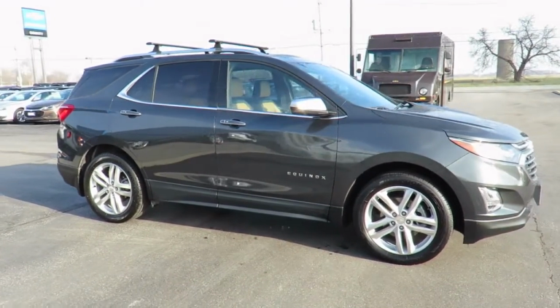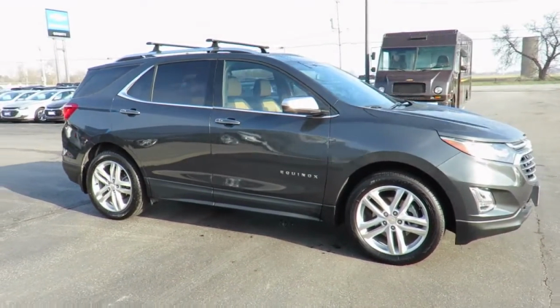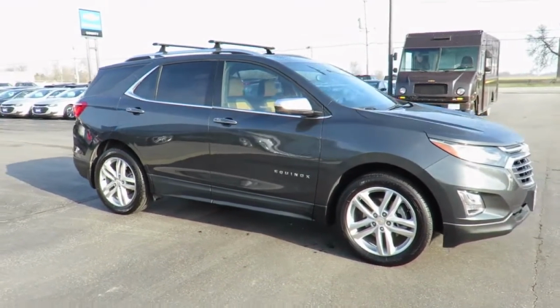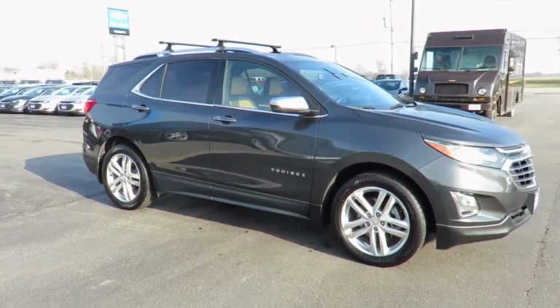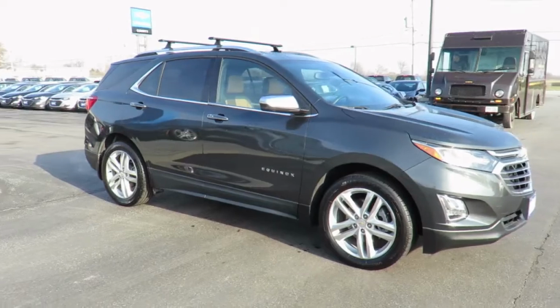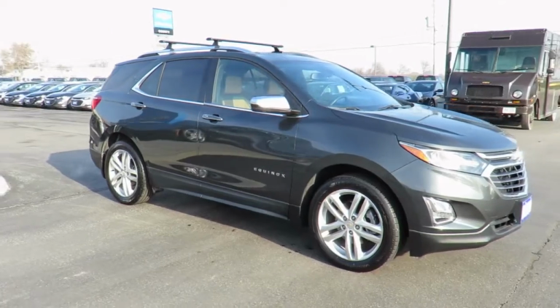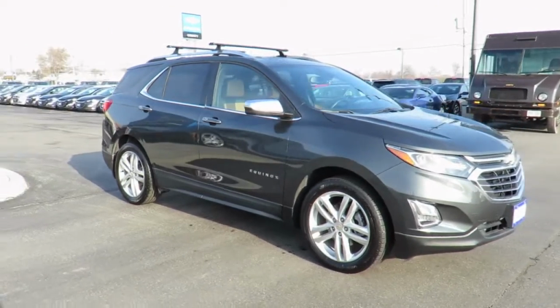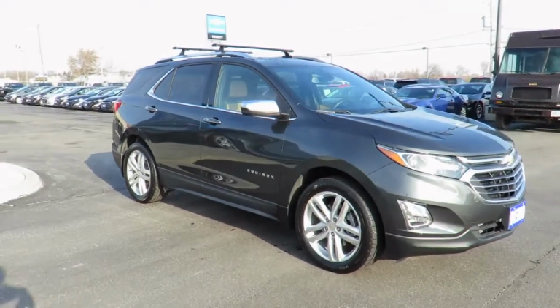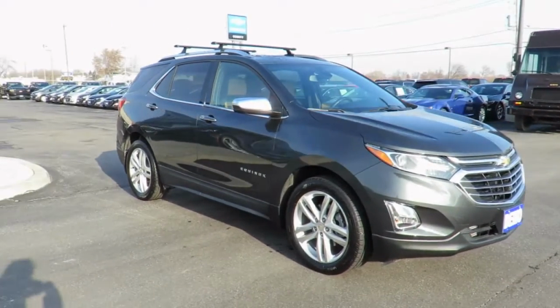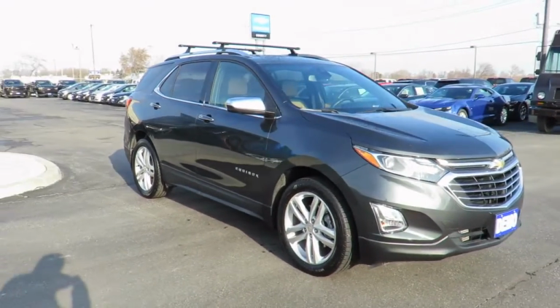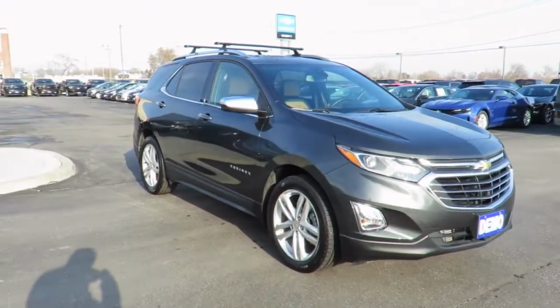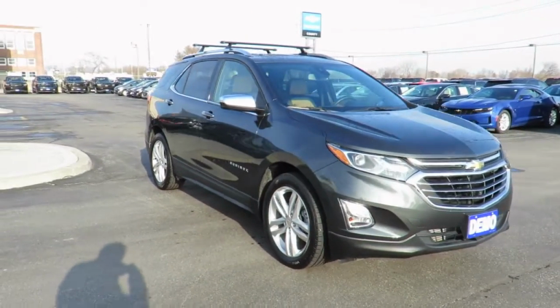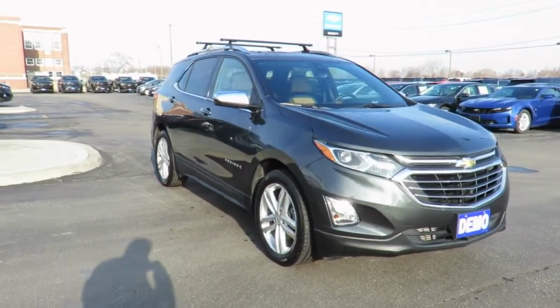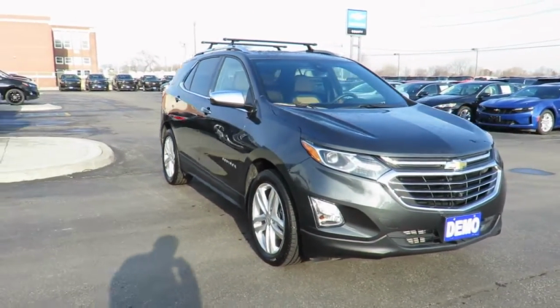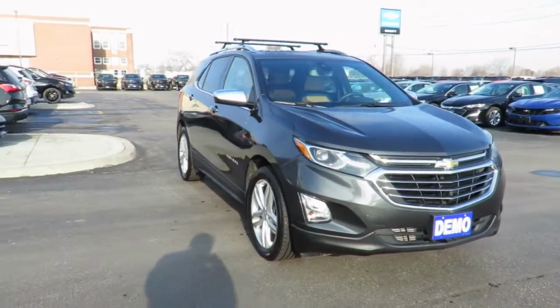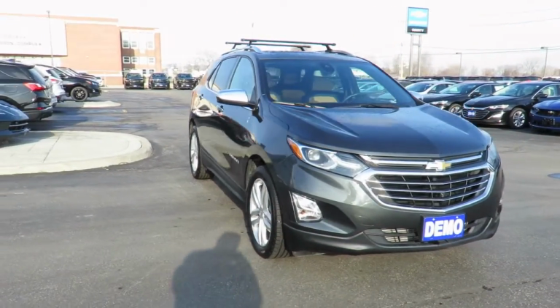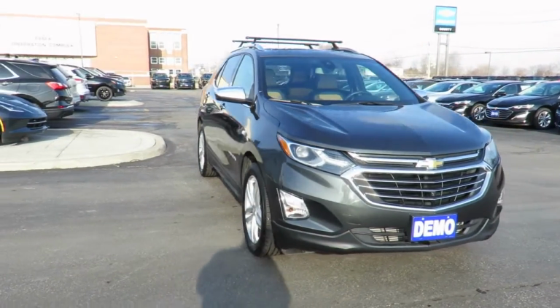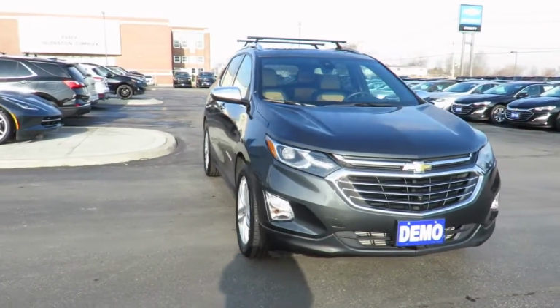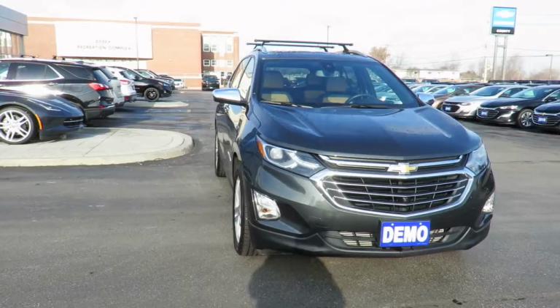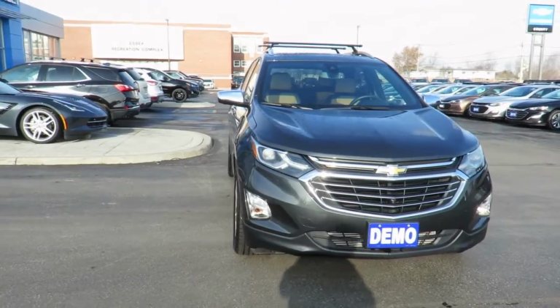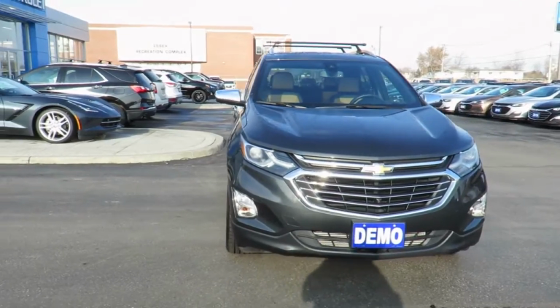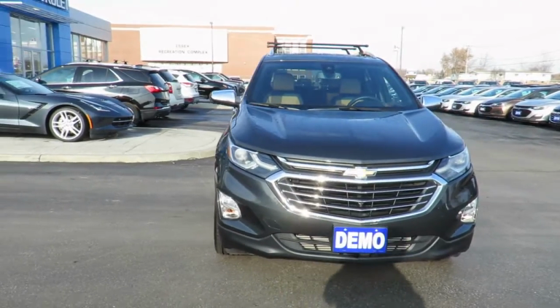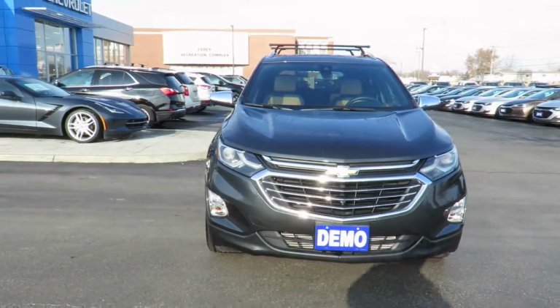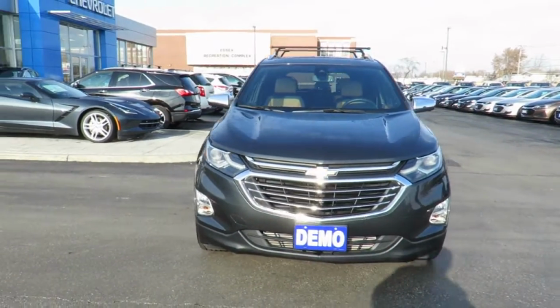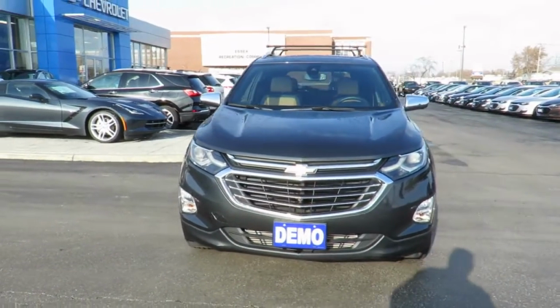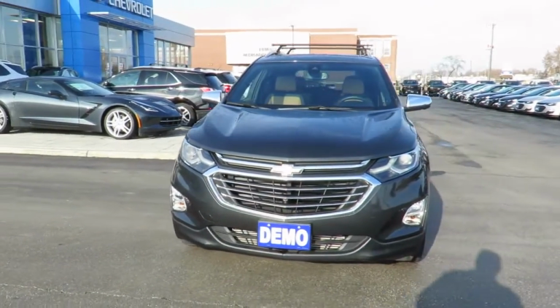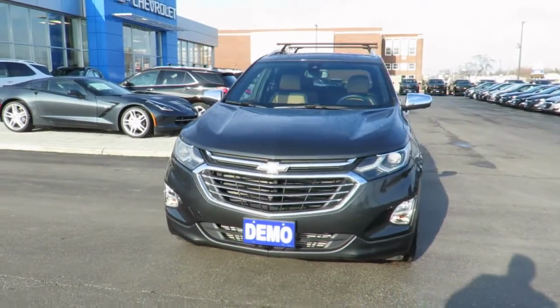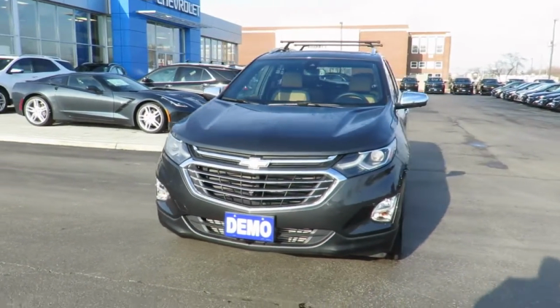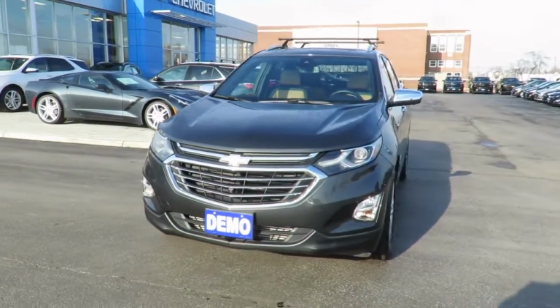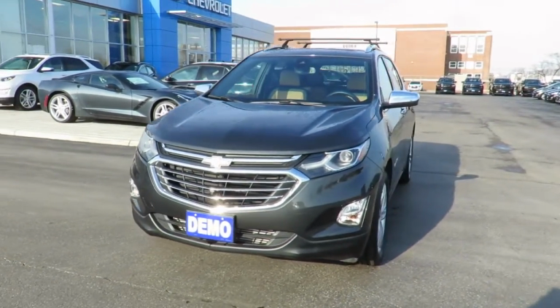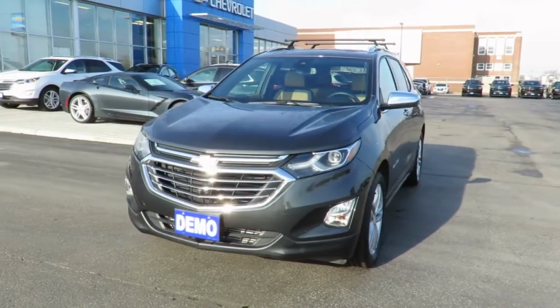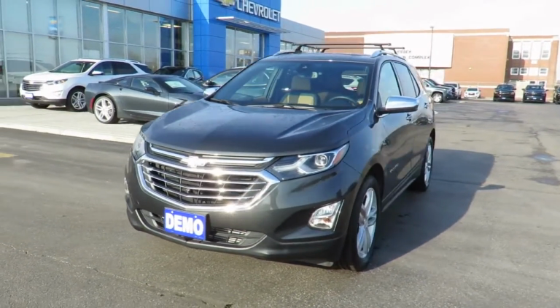In addition, all new vehicles are backed by the GM 3-year 60,000 km new vehicle limited warranty and a 5-year 100,000 km powertrain component limited warranty with roadside assistance.